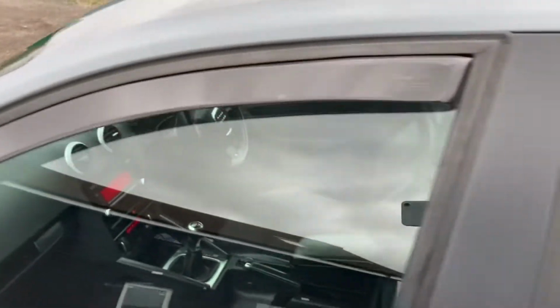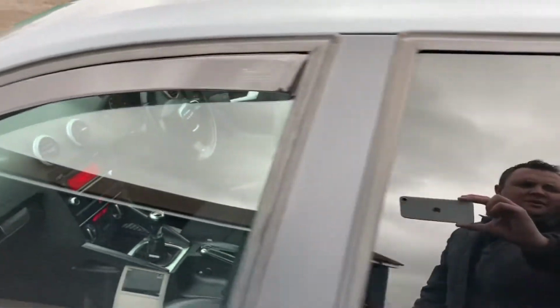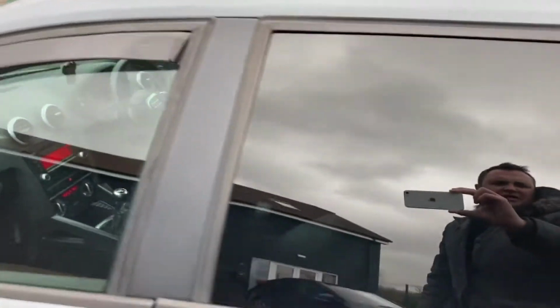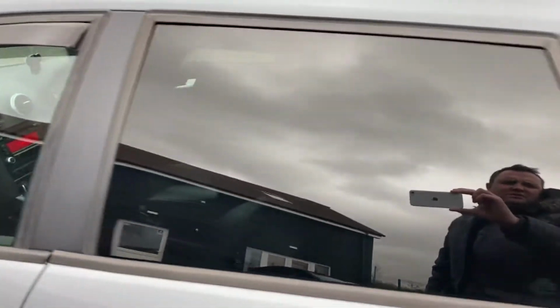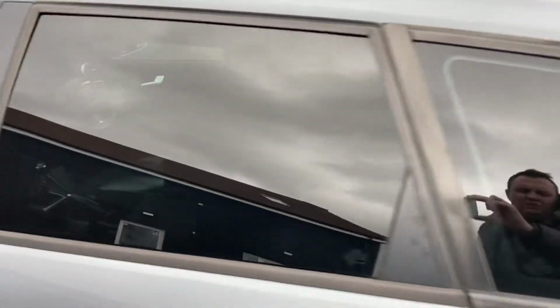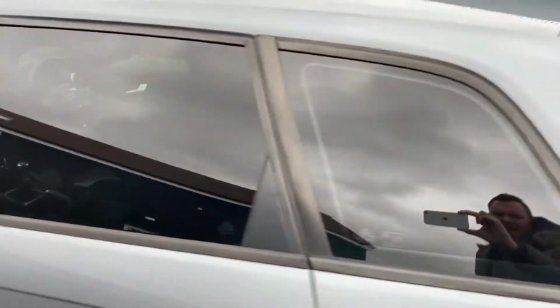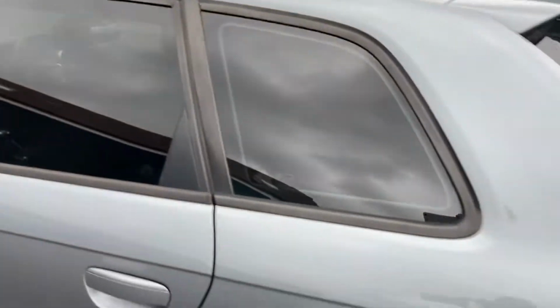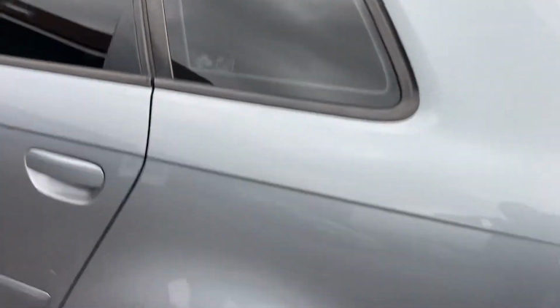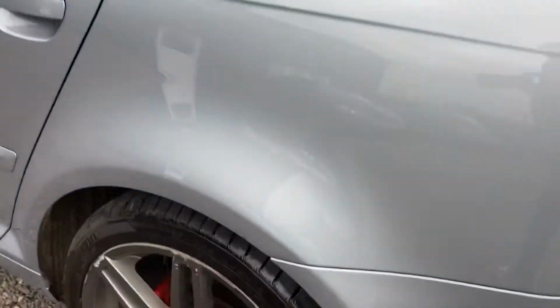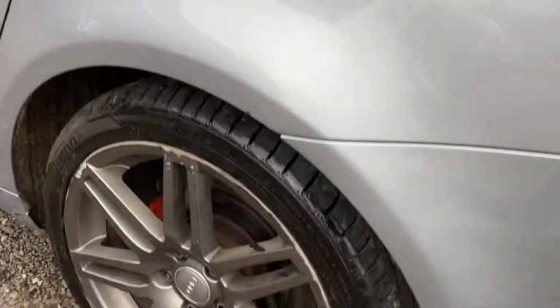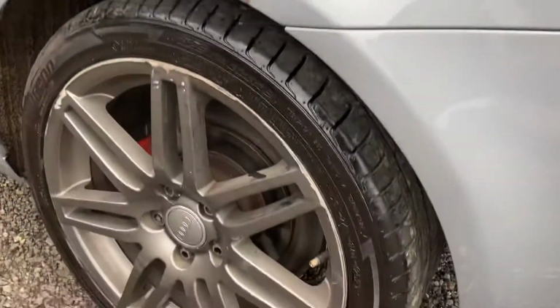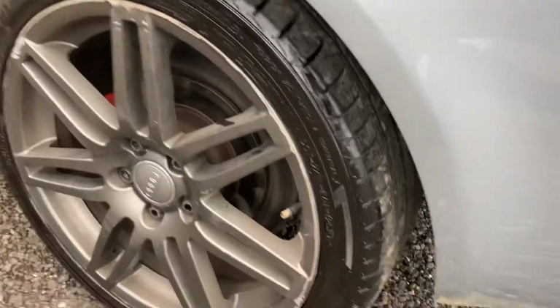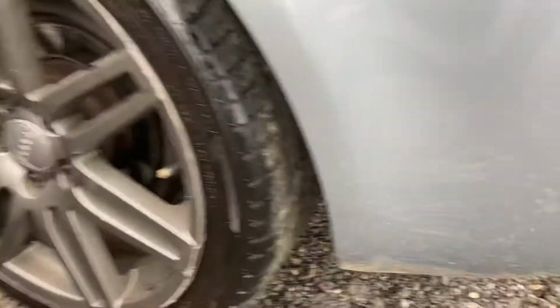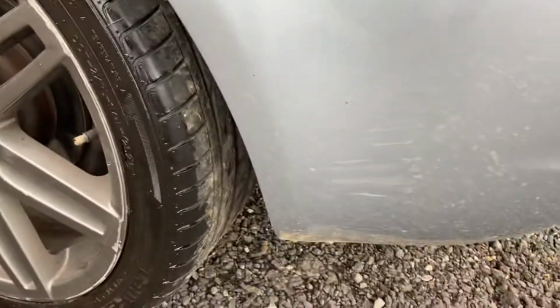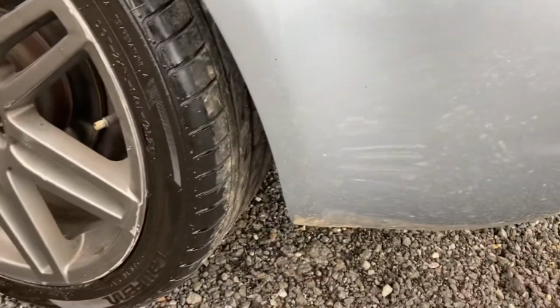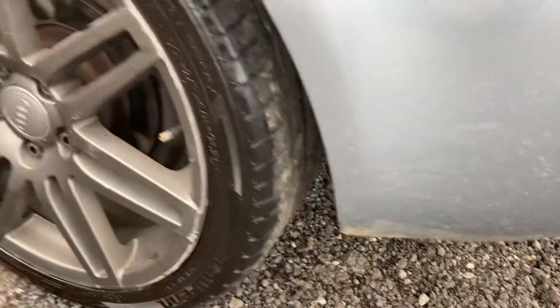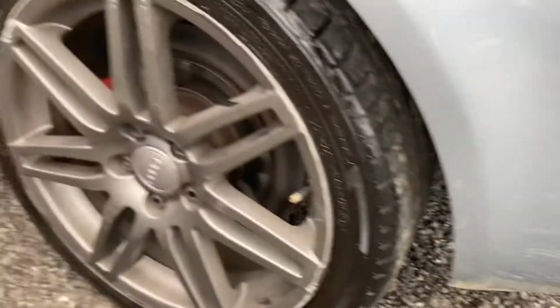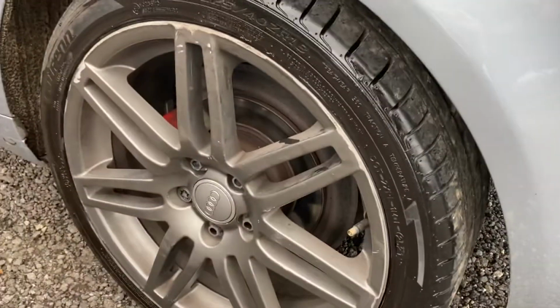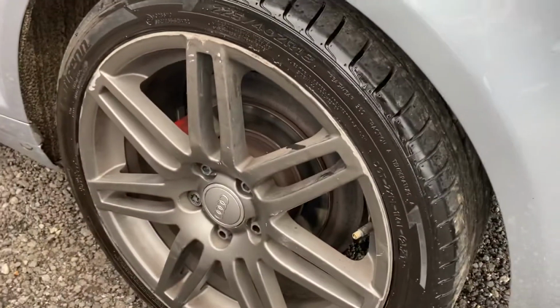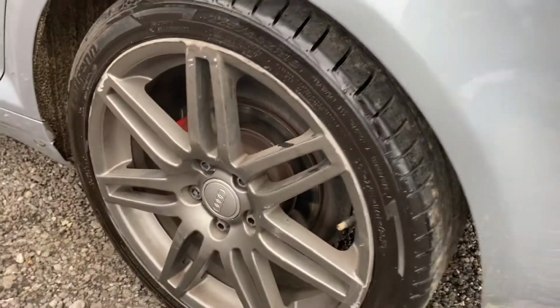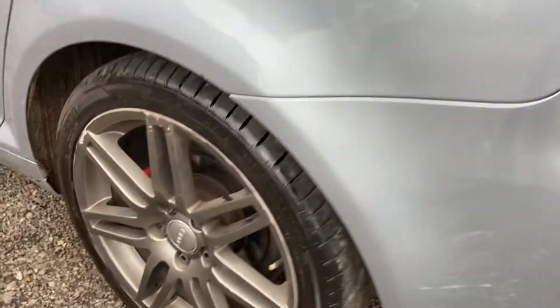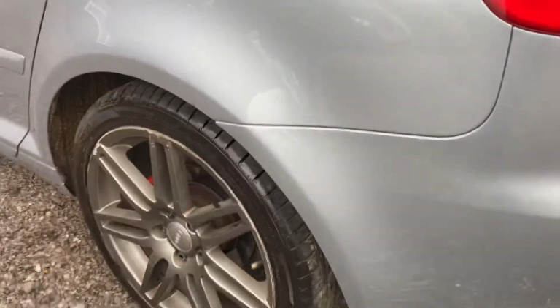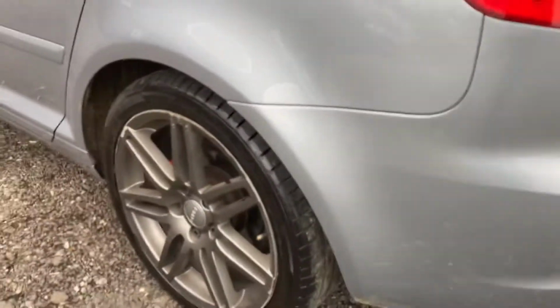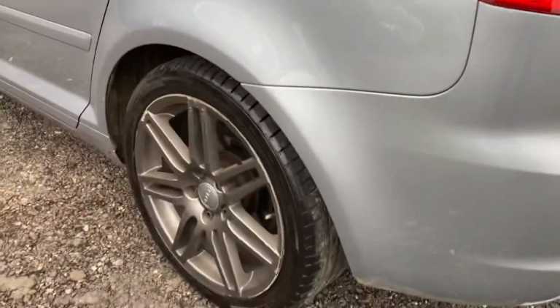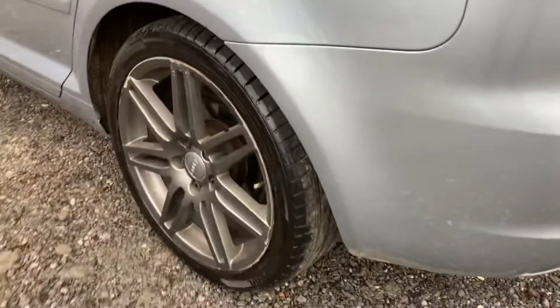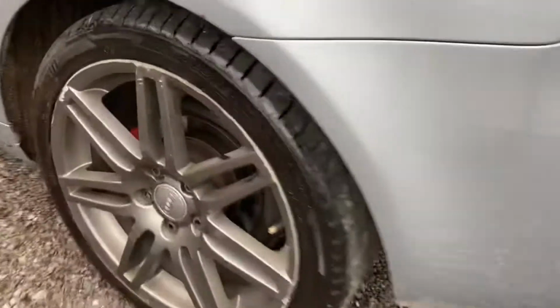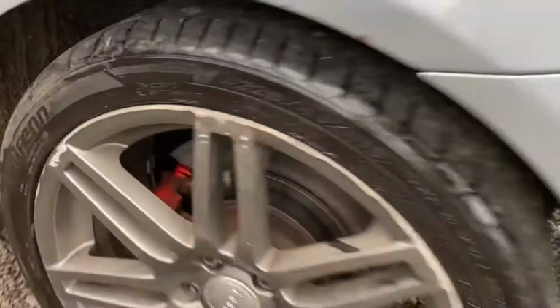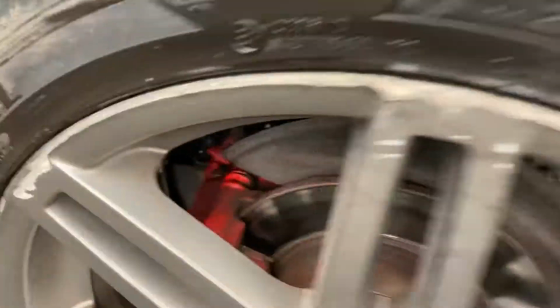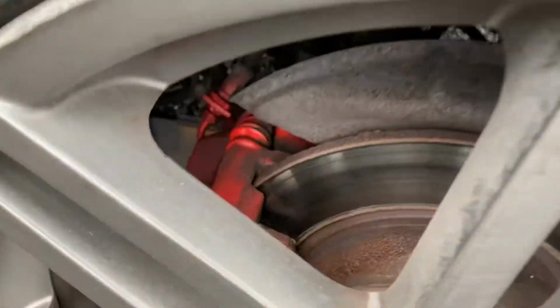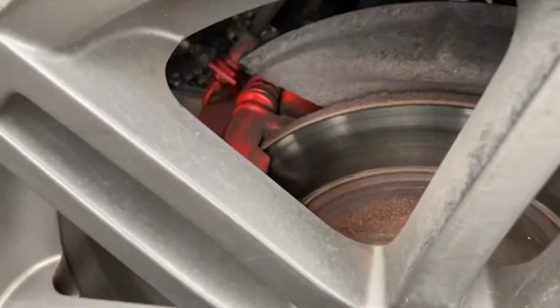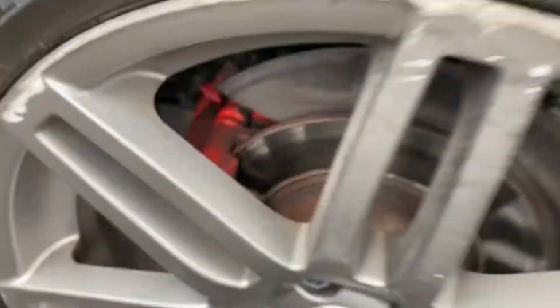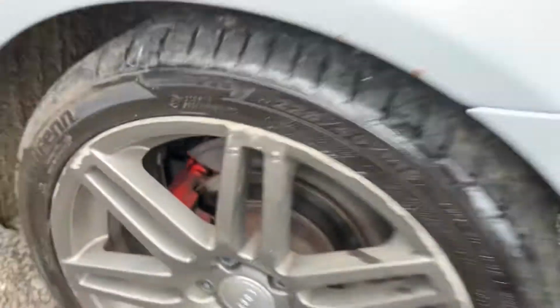You've got privacy glass all throughout the back. The rear tire is again in lovely condition, with around five mil of tread. There's a little bit of curbing on the alloy, and it's got the red brake calipers as well, making it look nice and sporty.